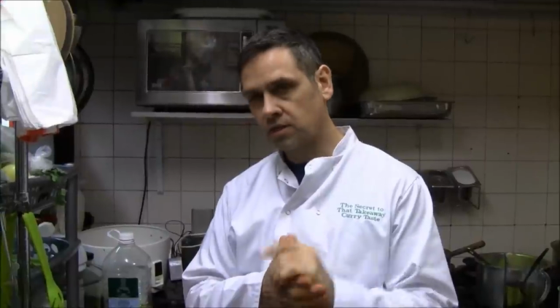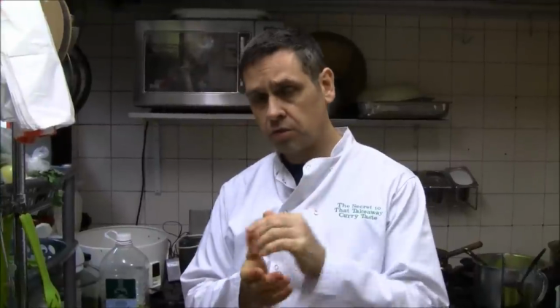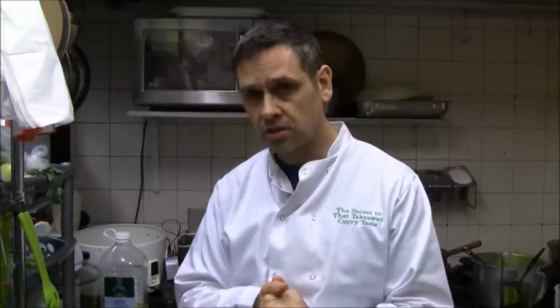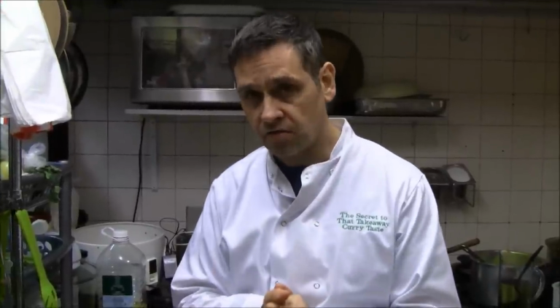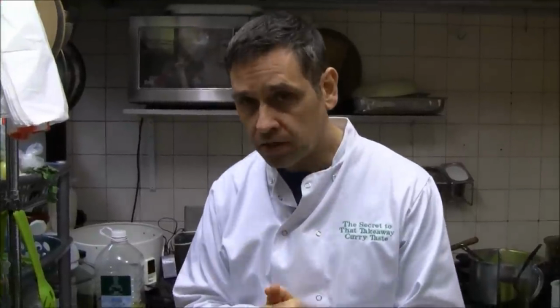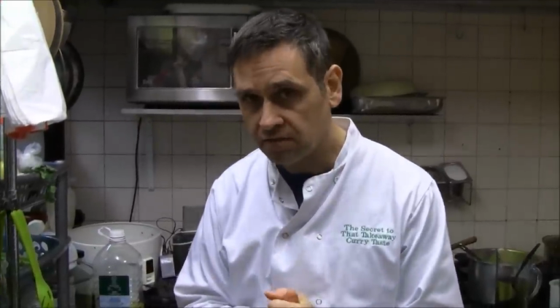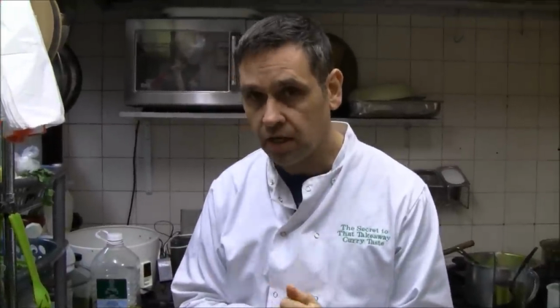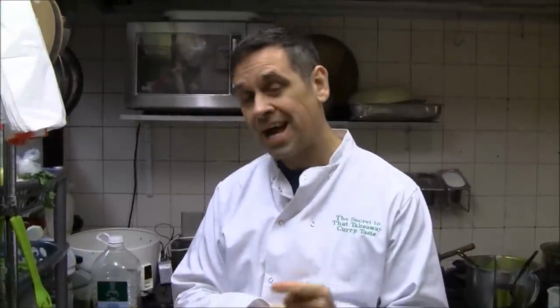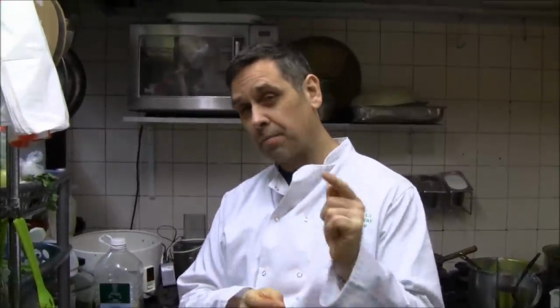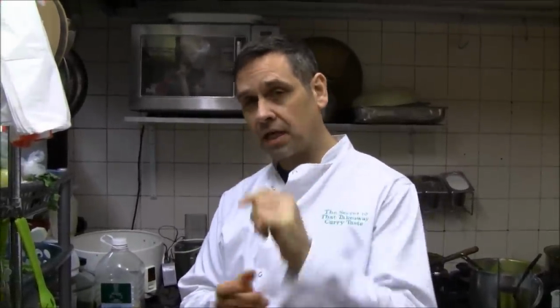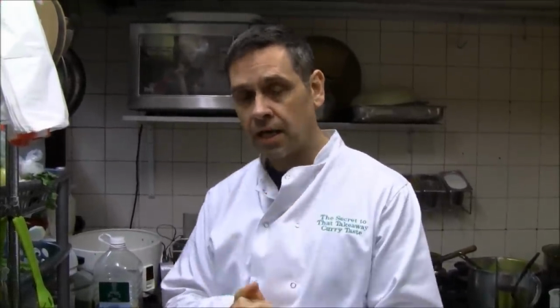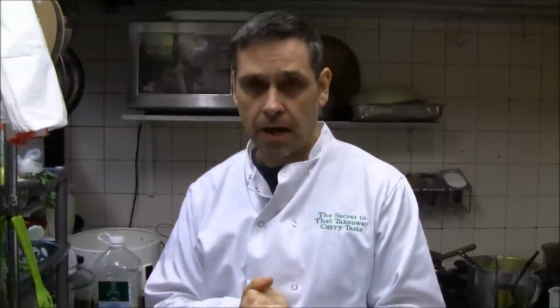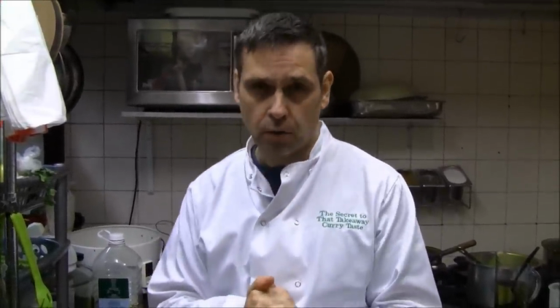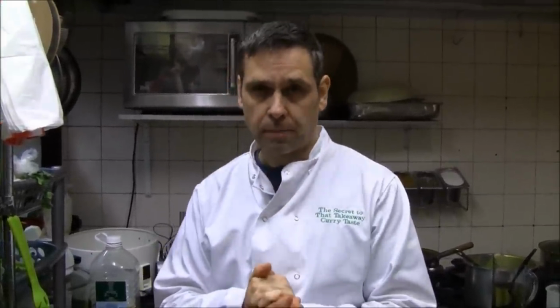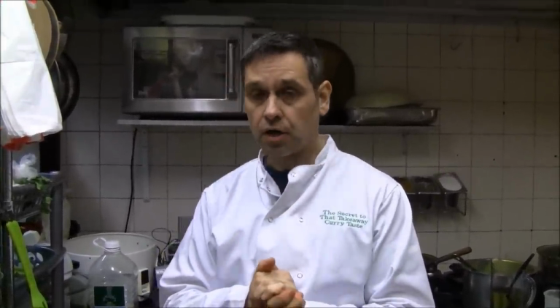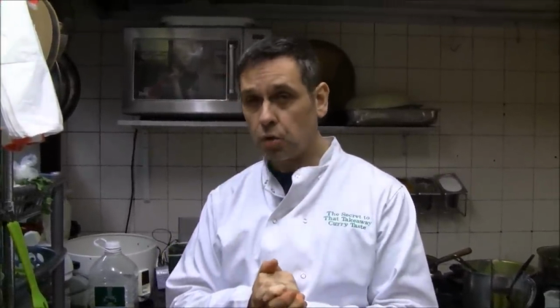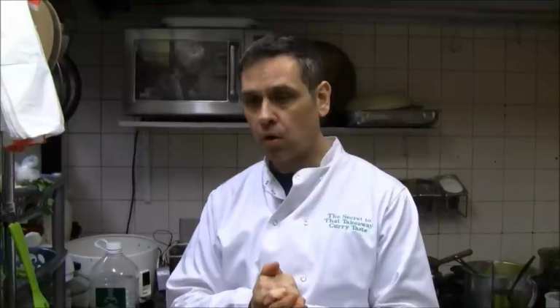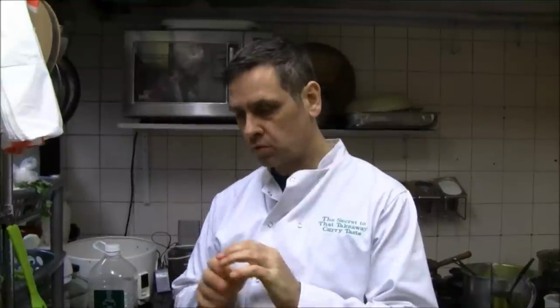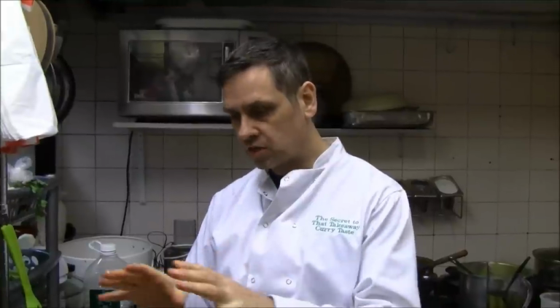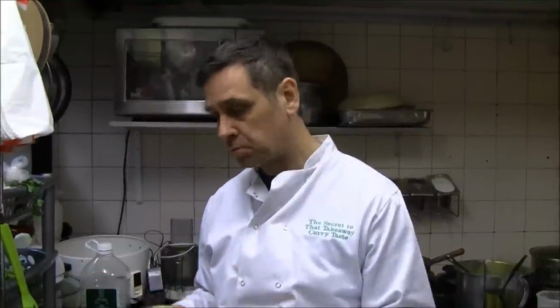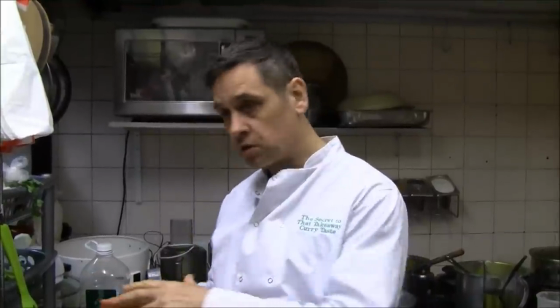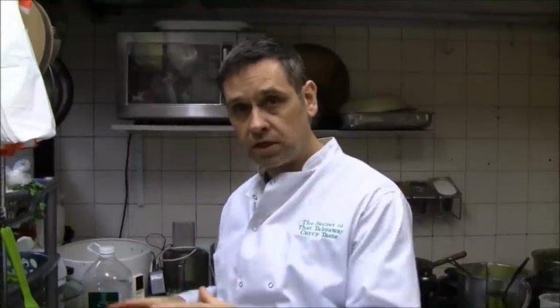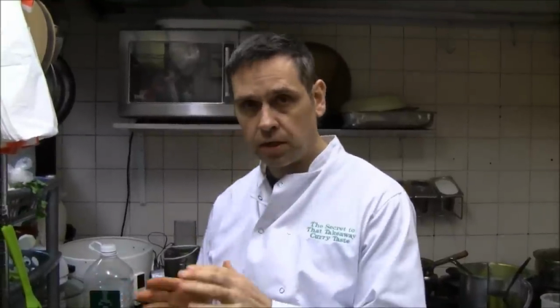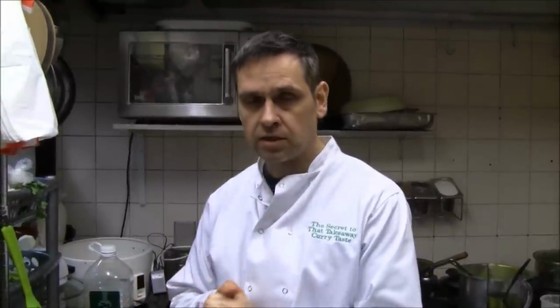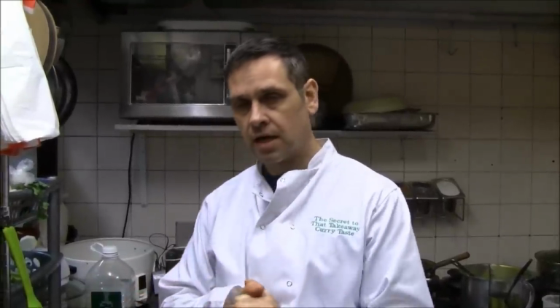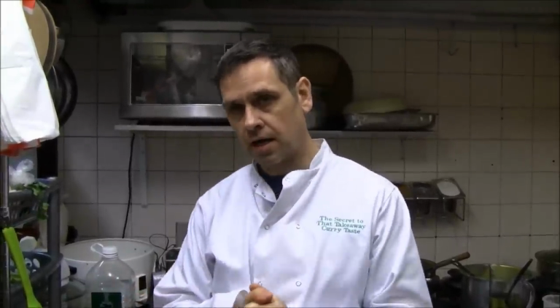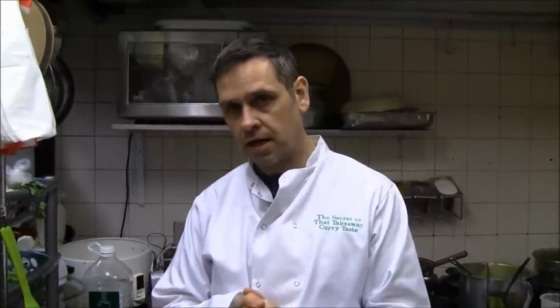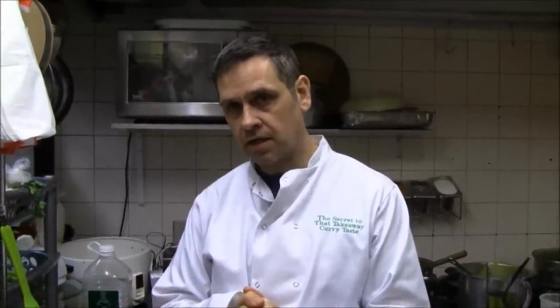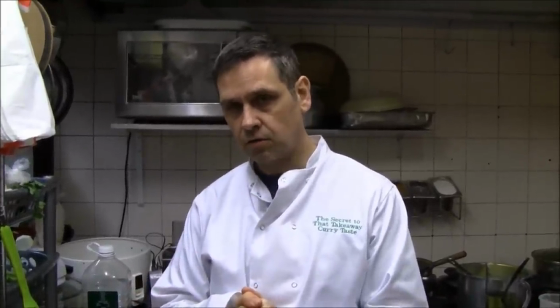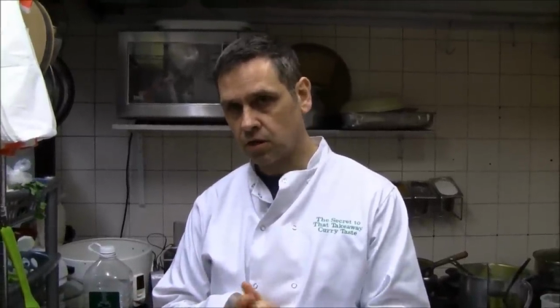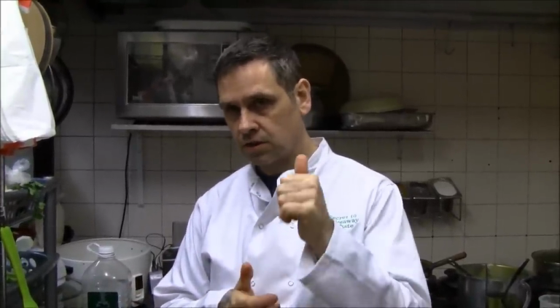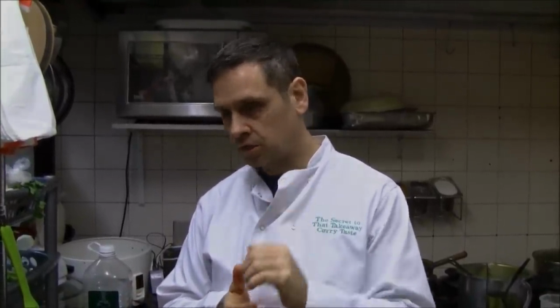Stay tuned to this channel for more interesting videos, and particularly posts about our new book which will feature recipes using all these ingredients in the near future. So stay tuned.